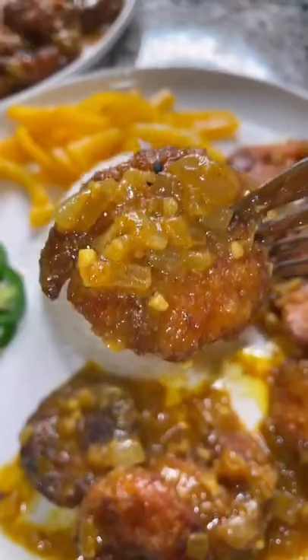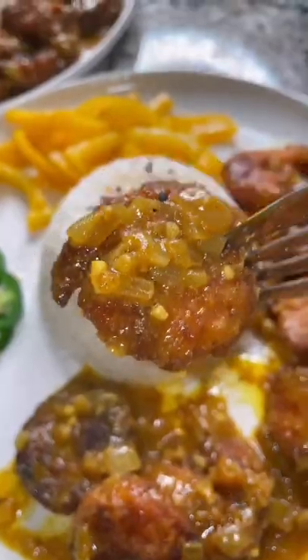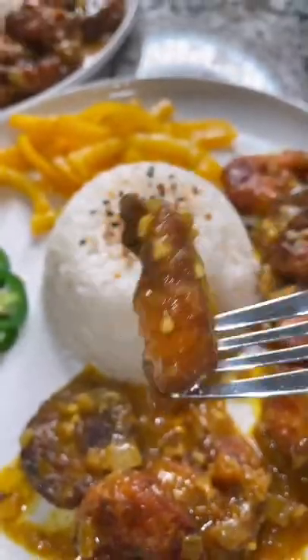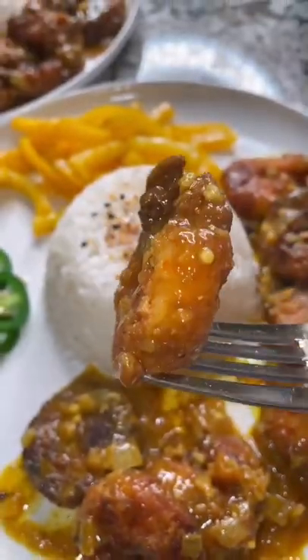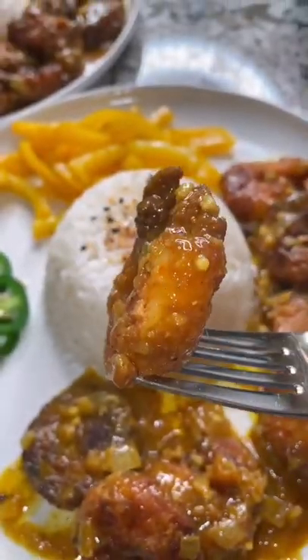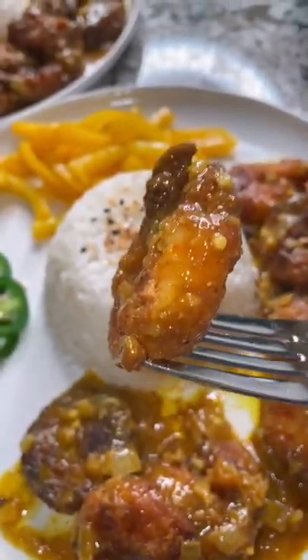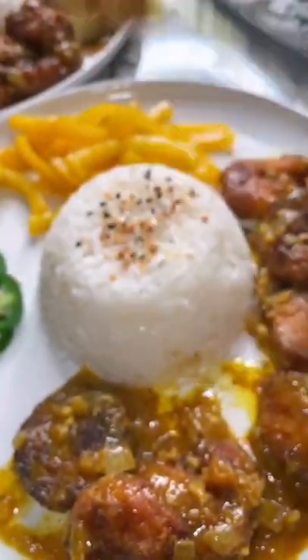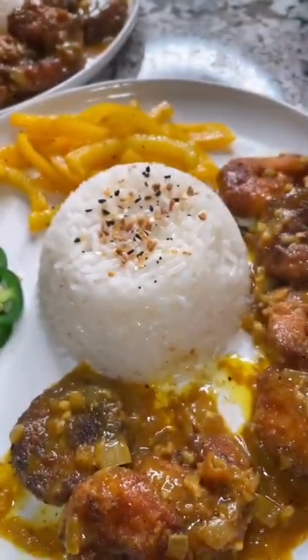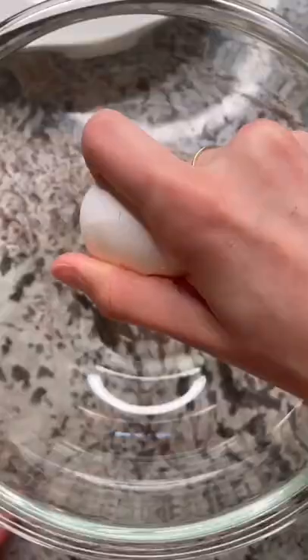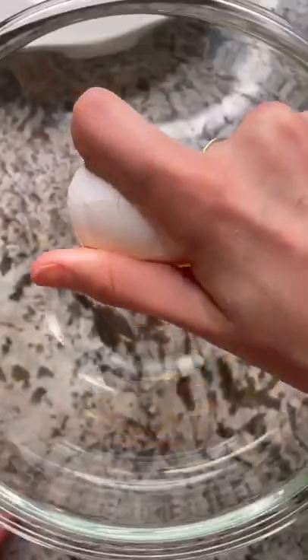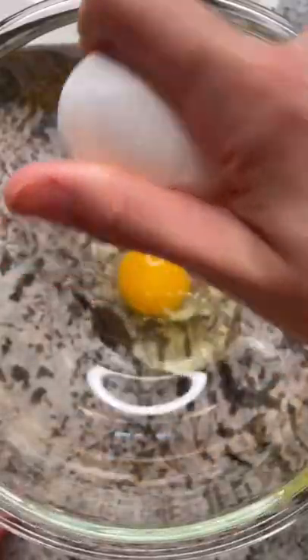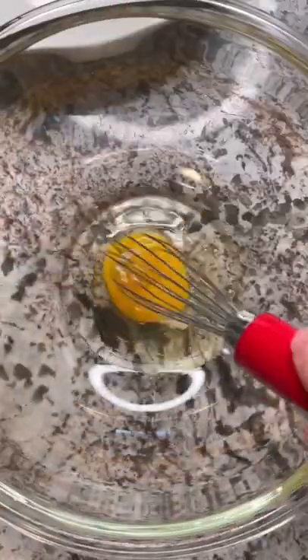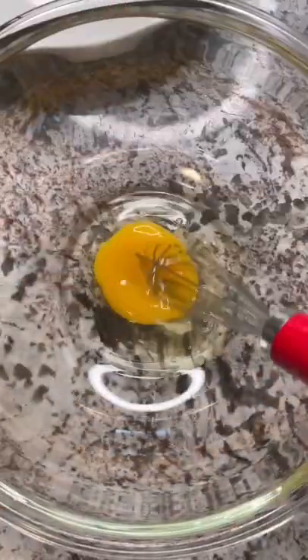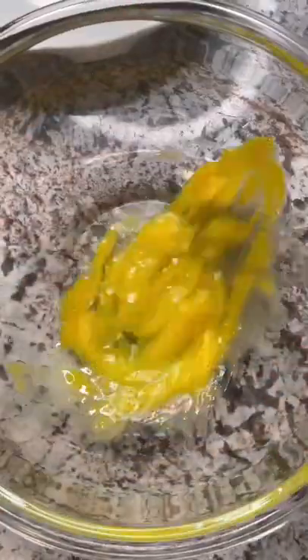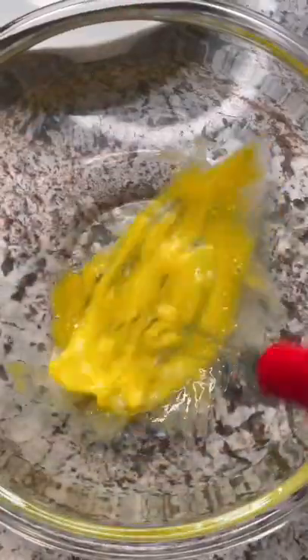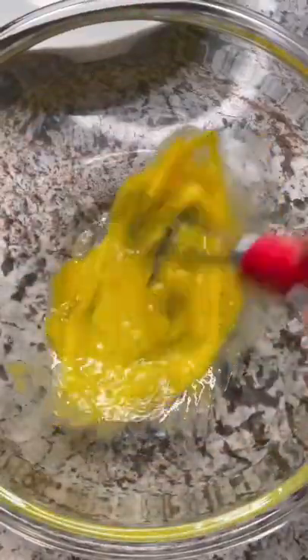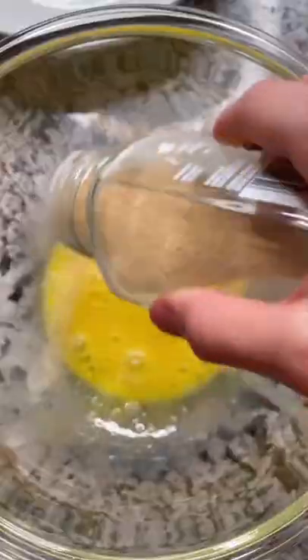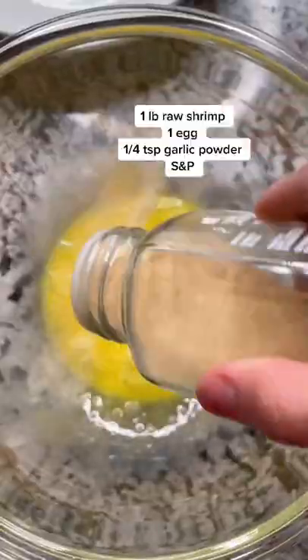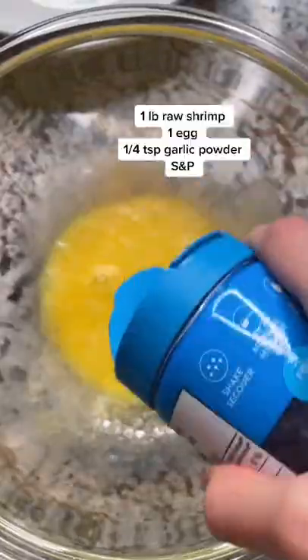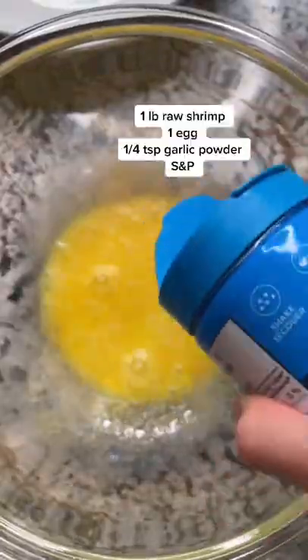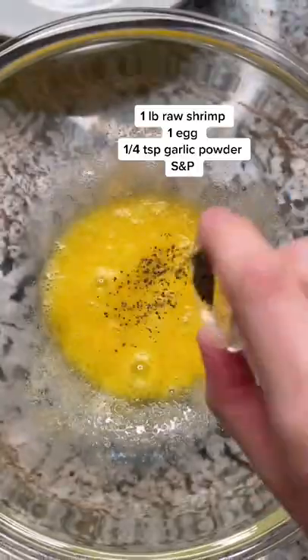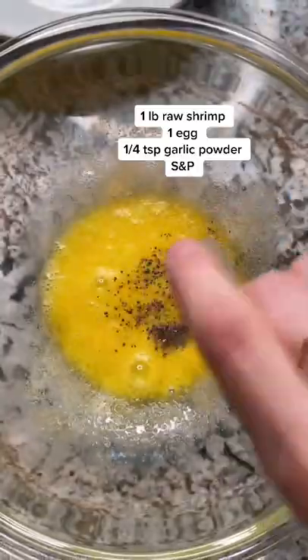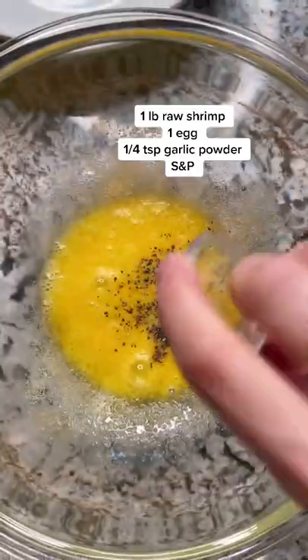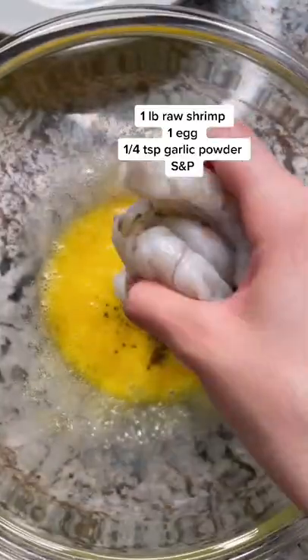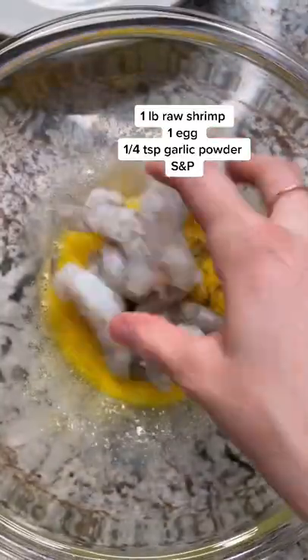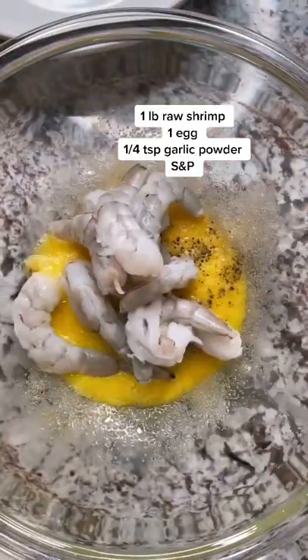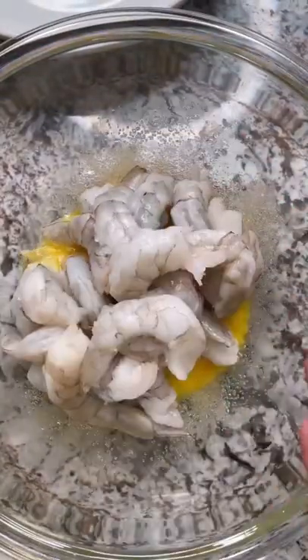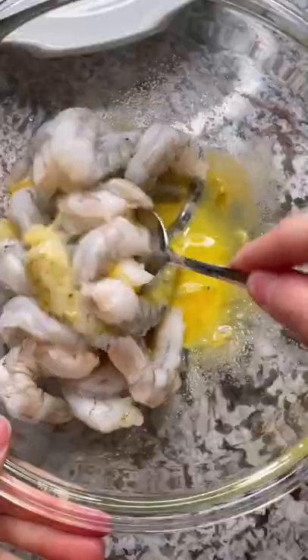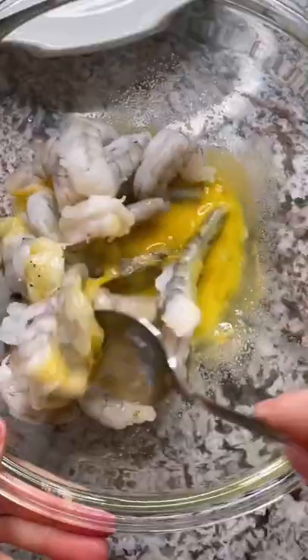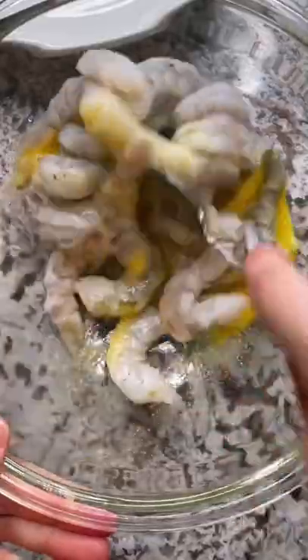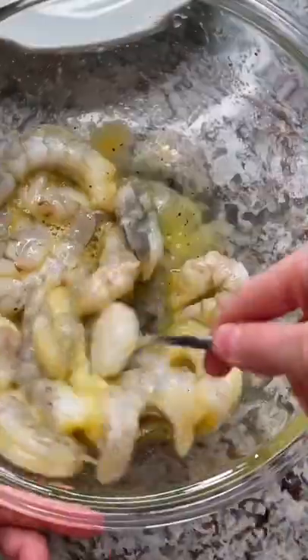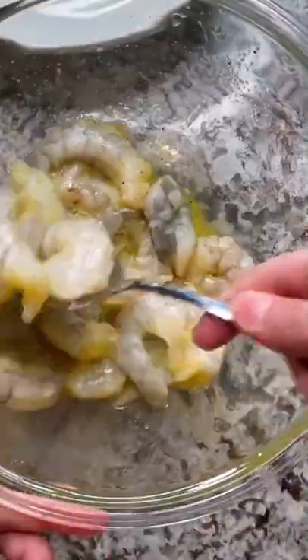Three years ago I was at a local Asian restaurant and ordered their curry shrimp — it was delicious. So today I'm remaking it. Start off by beating one egg and season with garlic powder, salt, and pepper, then add your shrimp.